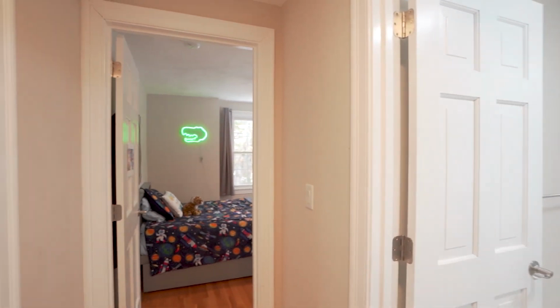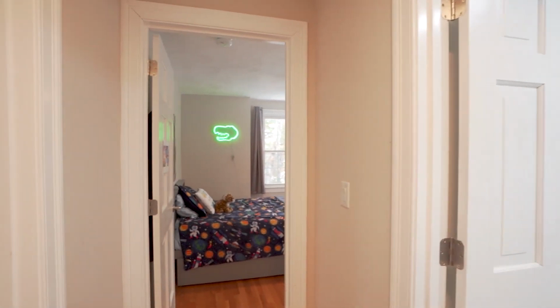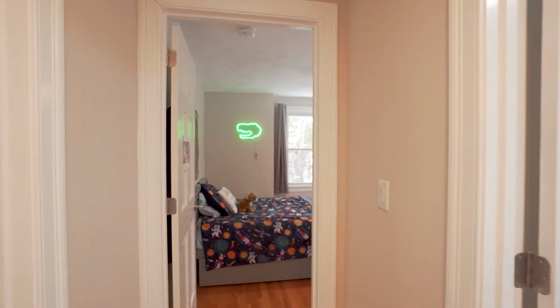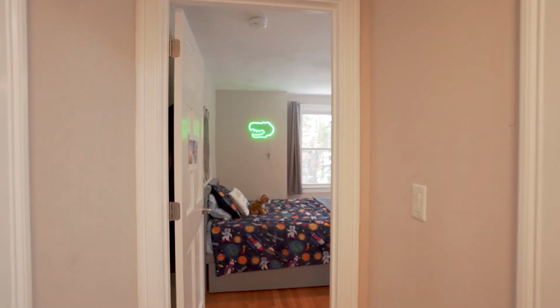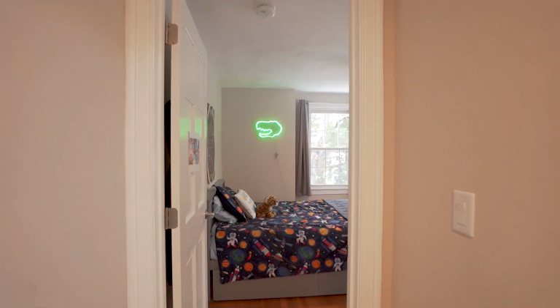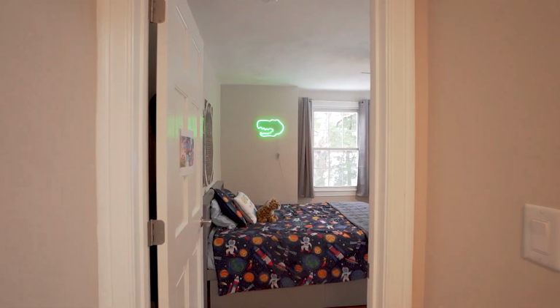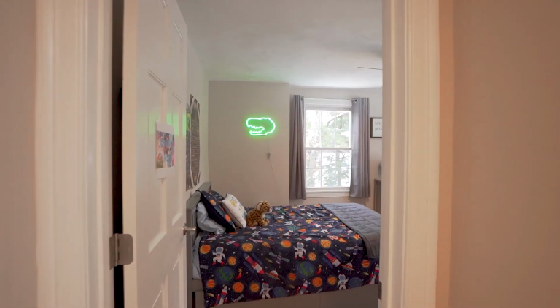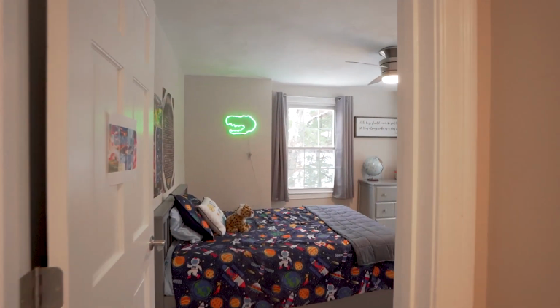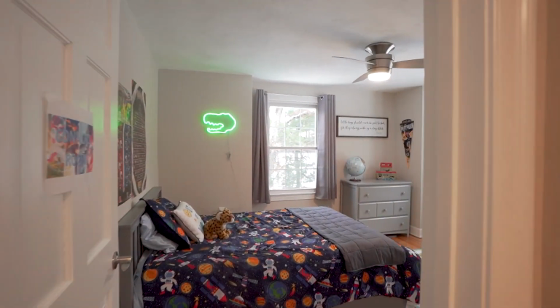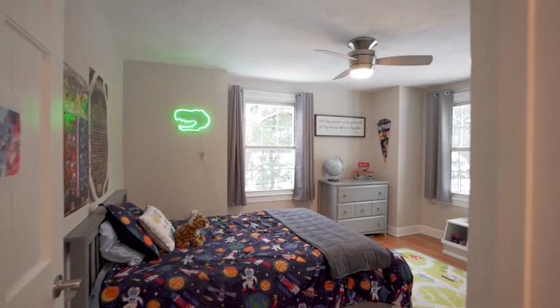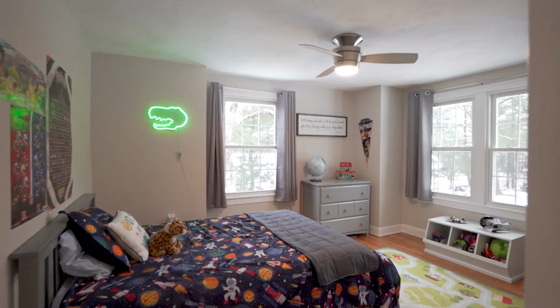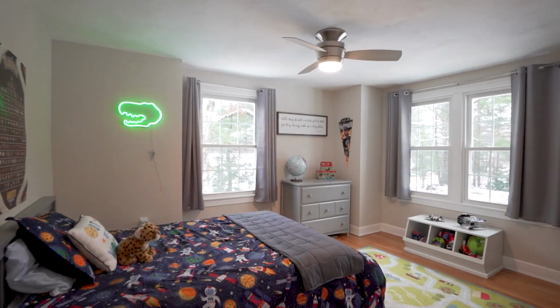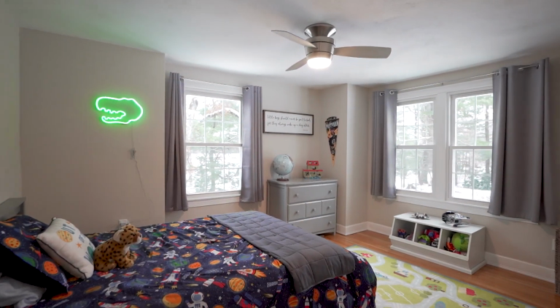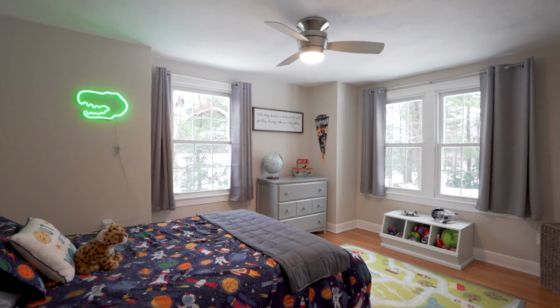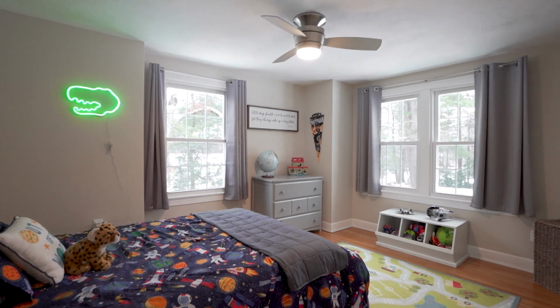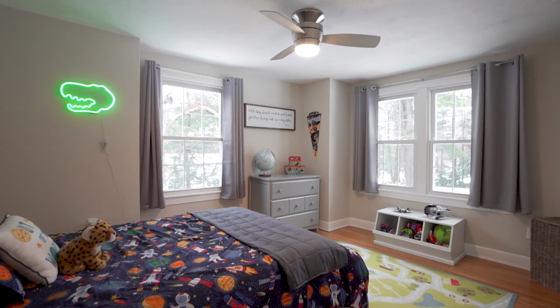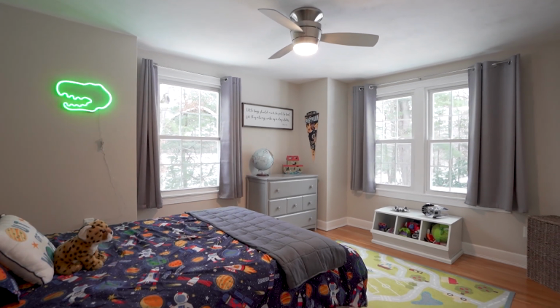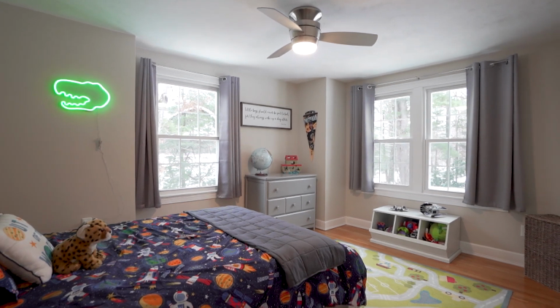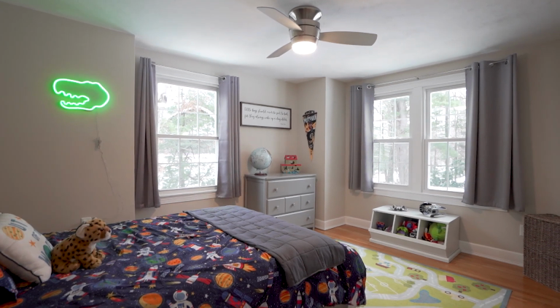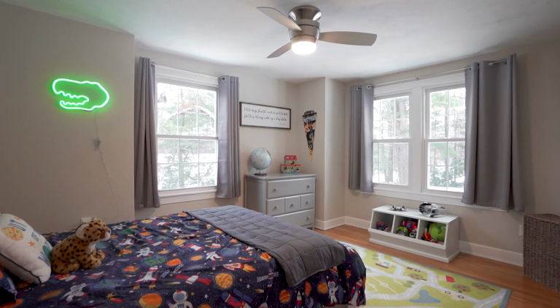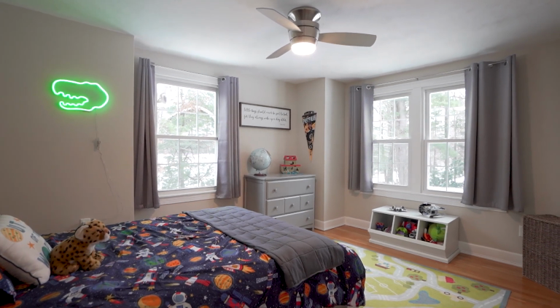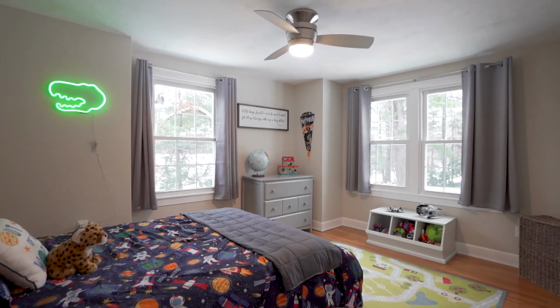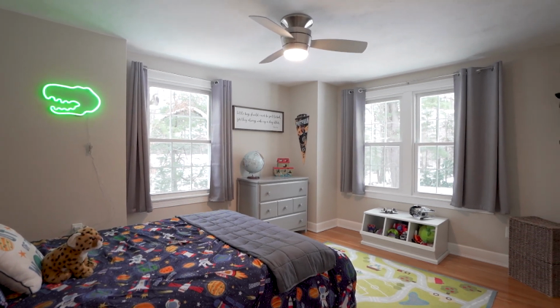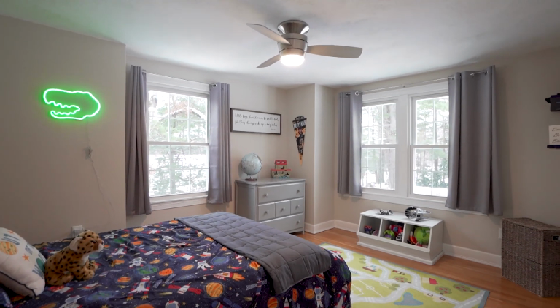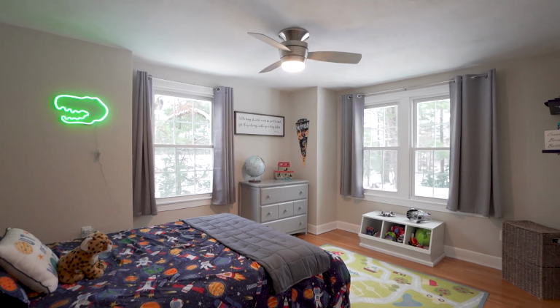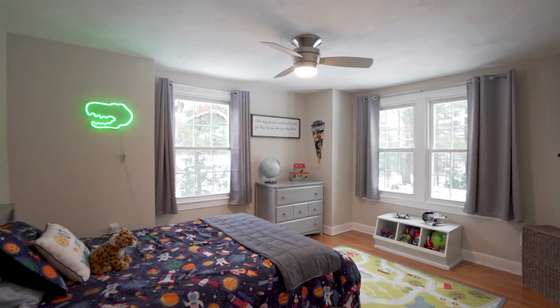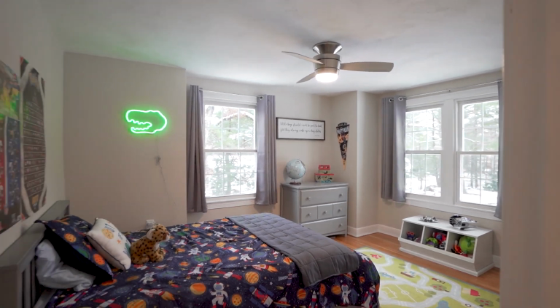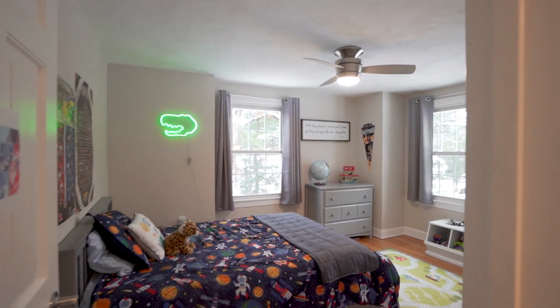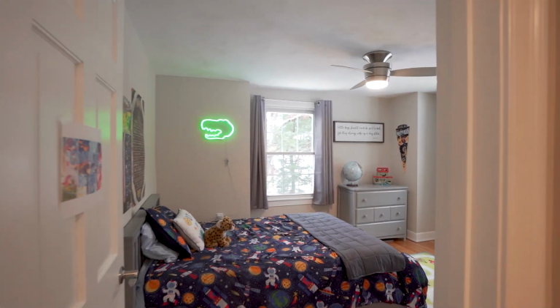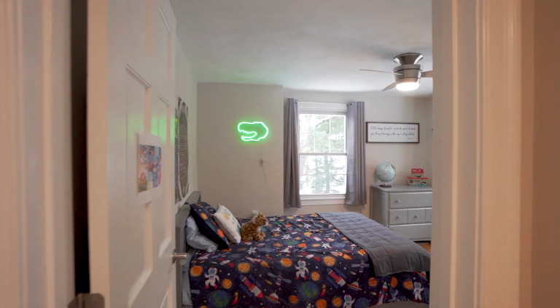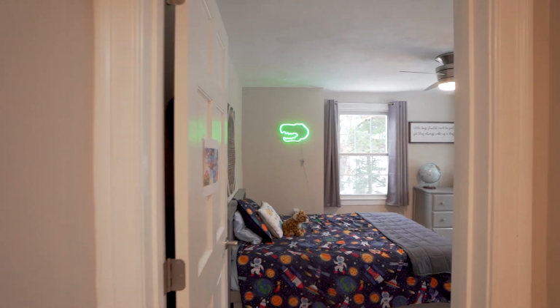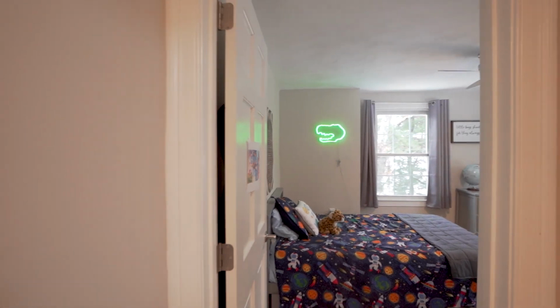The third bedroom is adjacent — again, very nicely sized with new paint, hardwood flooring, and it's very light and bright with a ceiling fan.